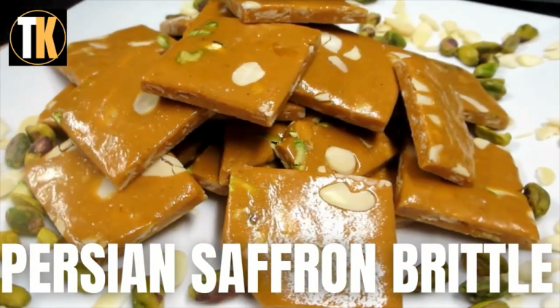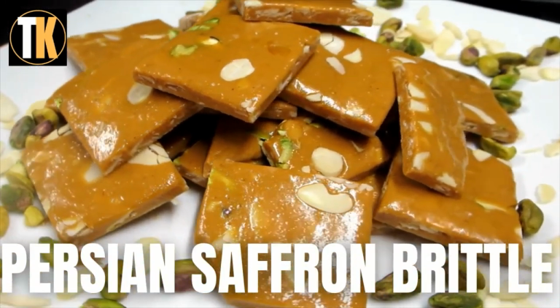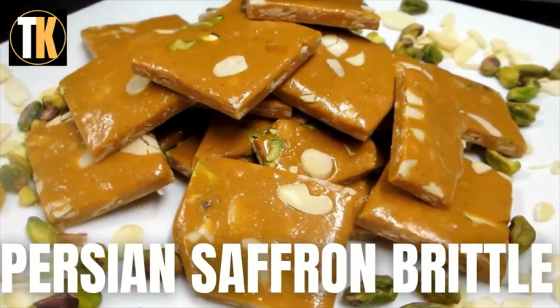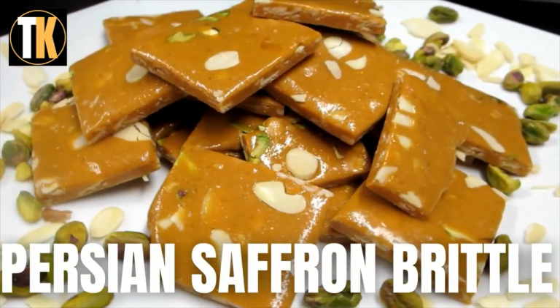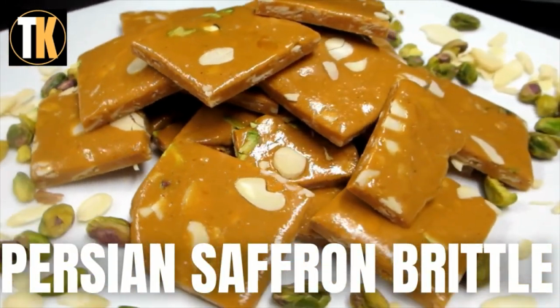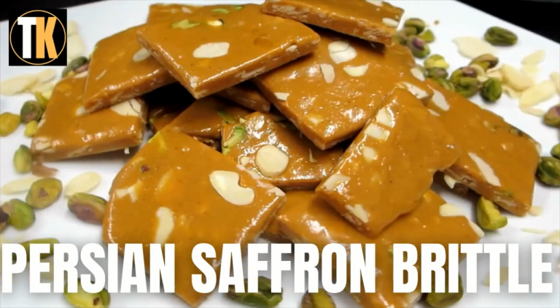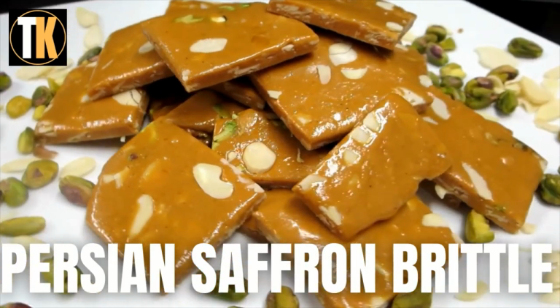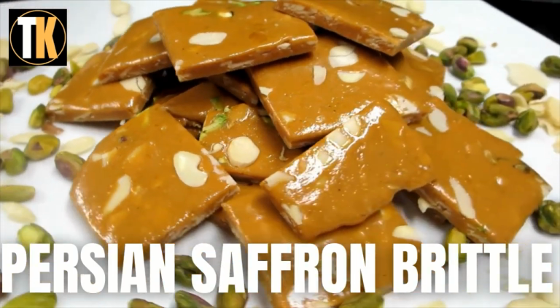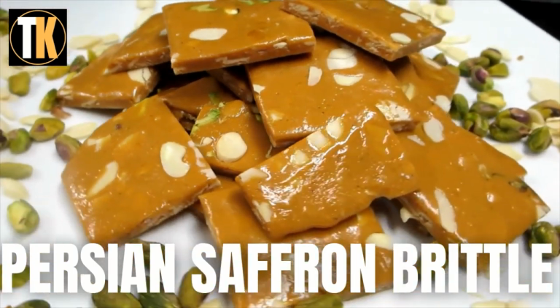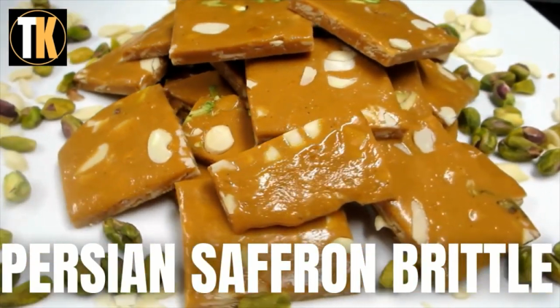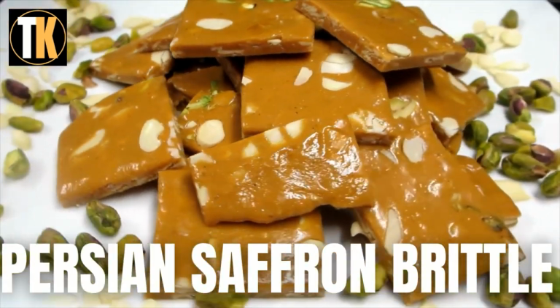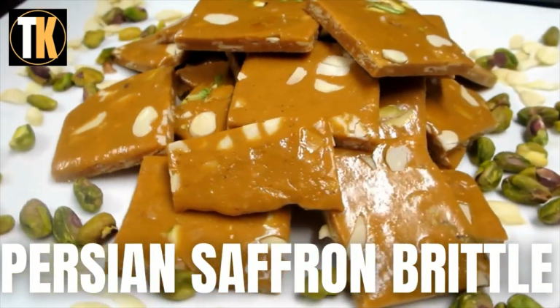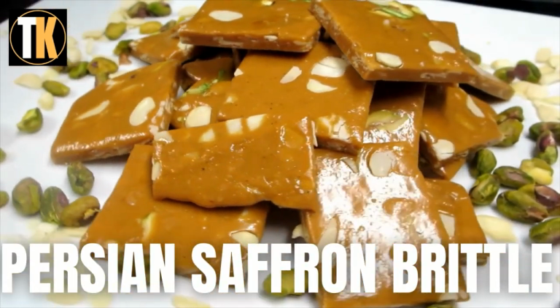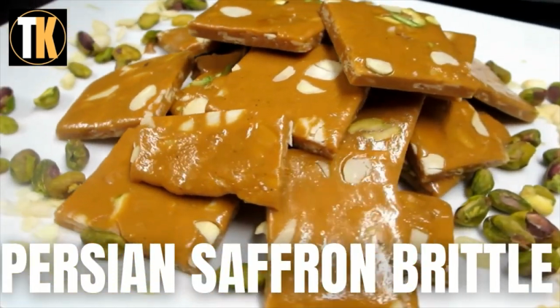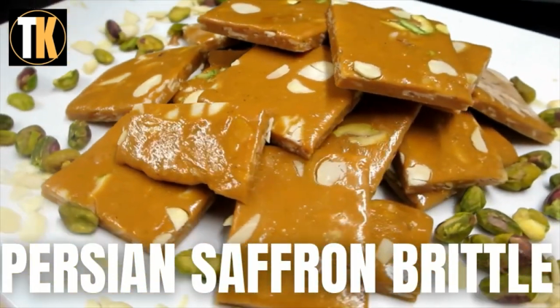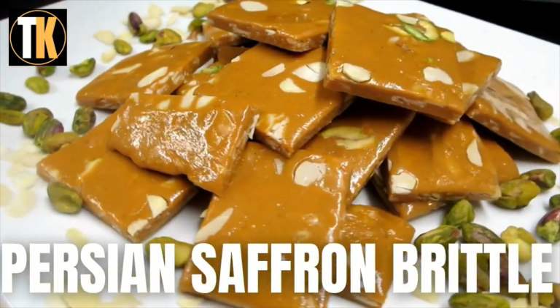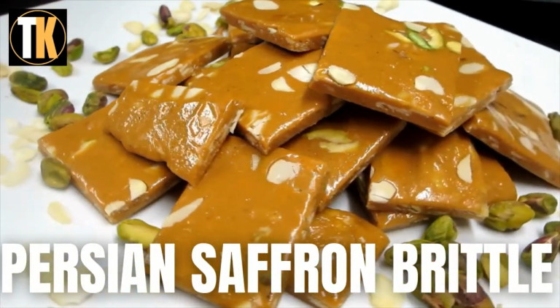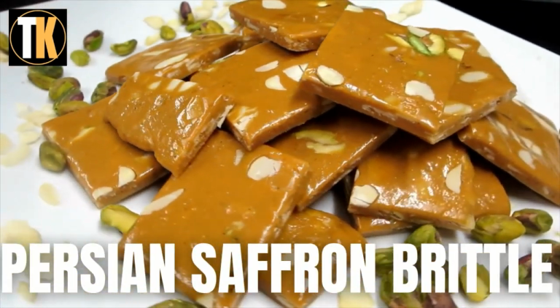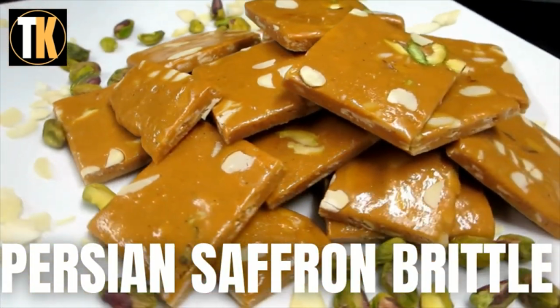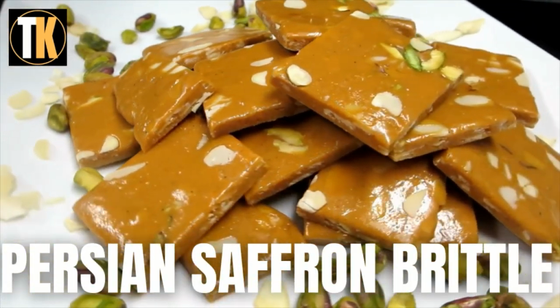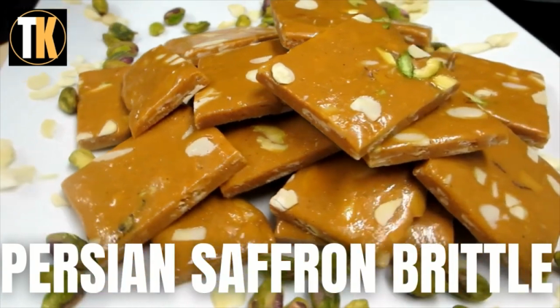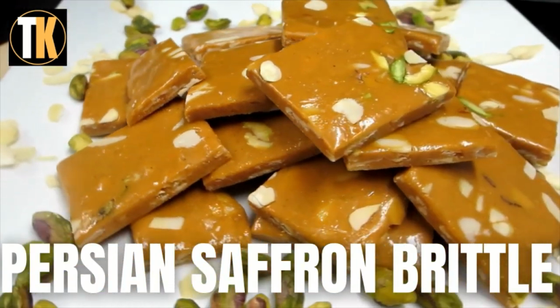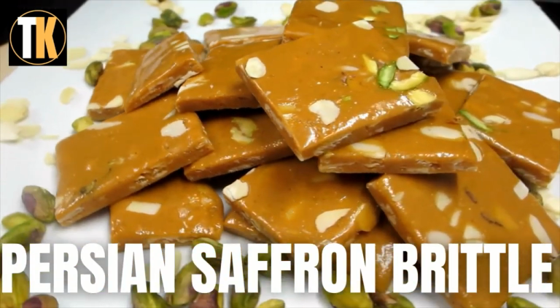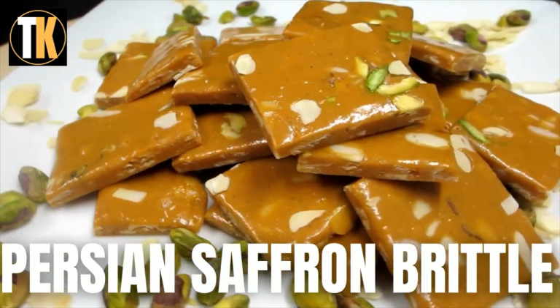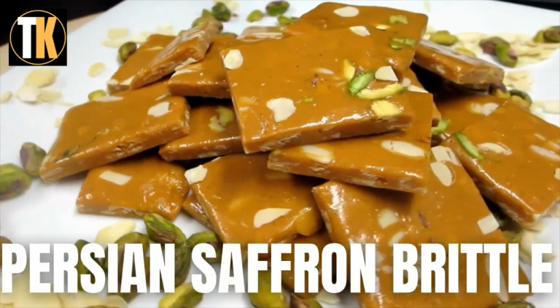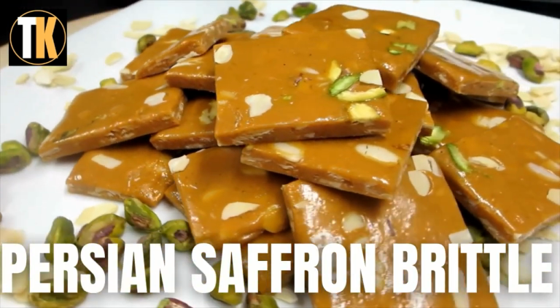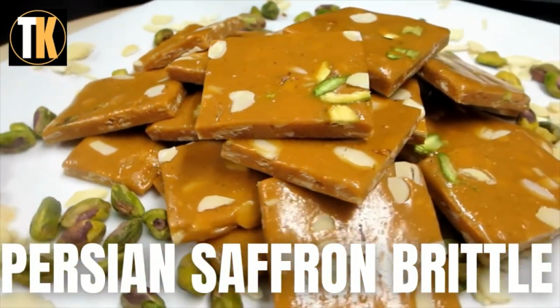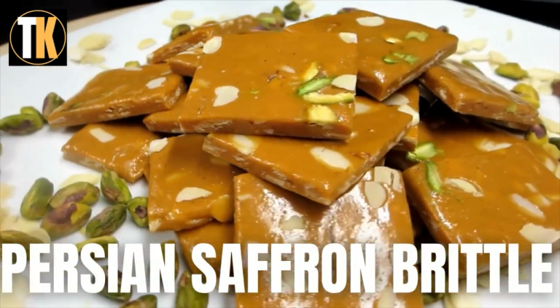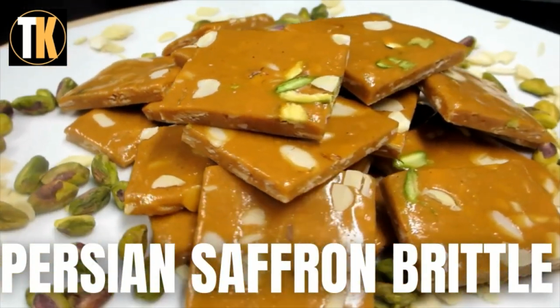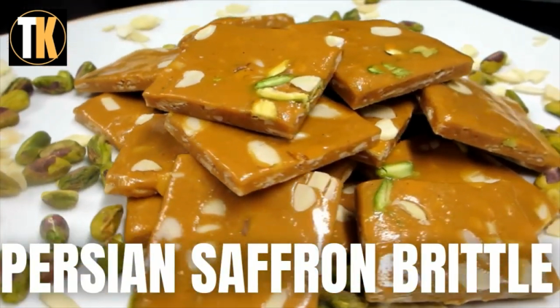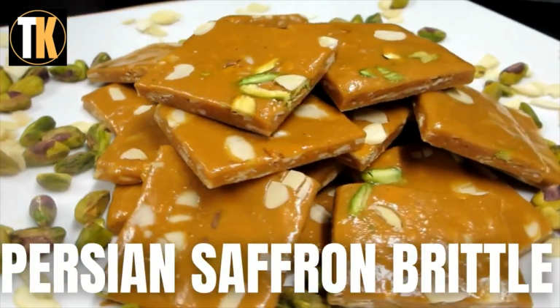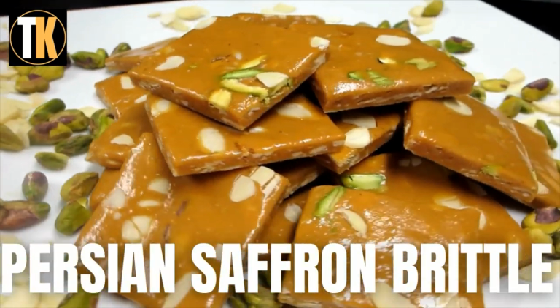It's an Iranian brittle candy made with tahini, saffron strands, almond, sugar and syrup. It requires an art of precision to do every step correctly, quickly and in a timely manner to get that perfect outcome.